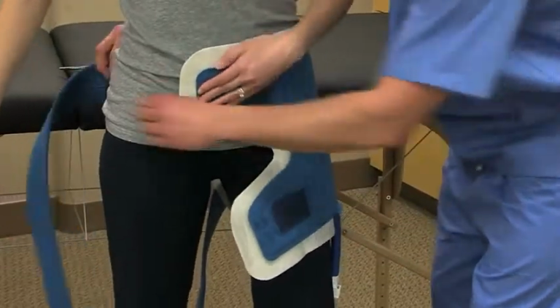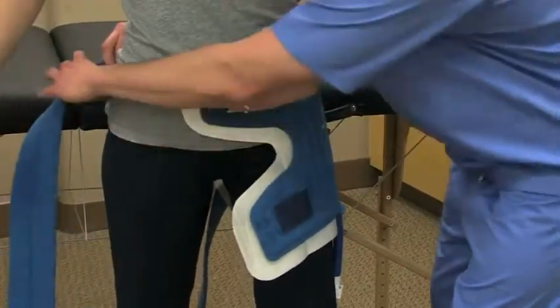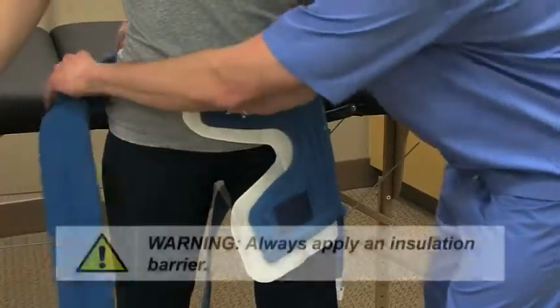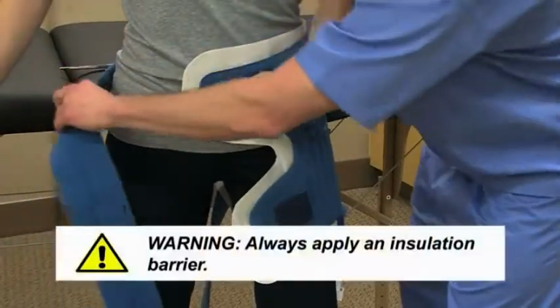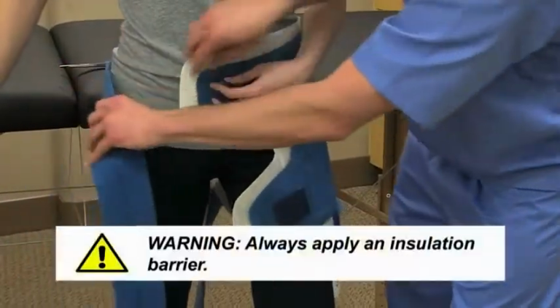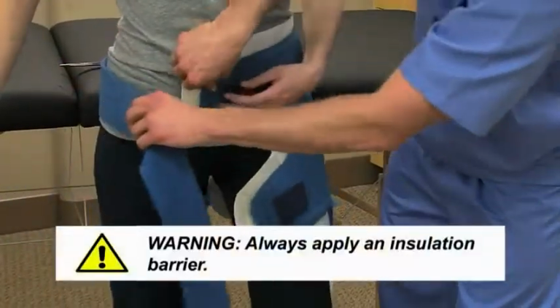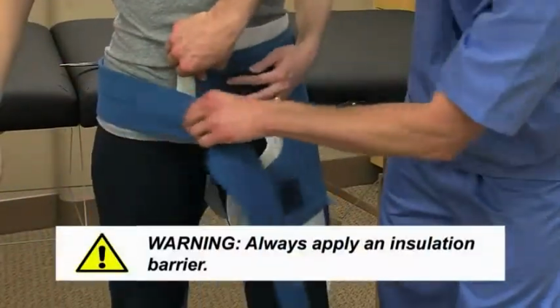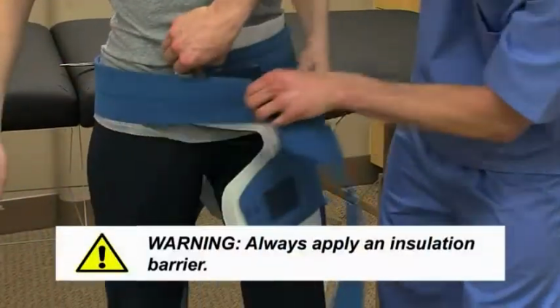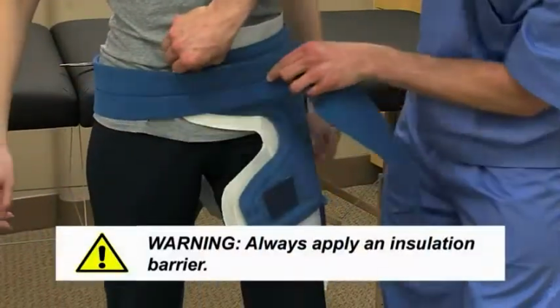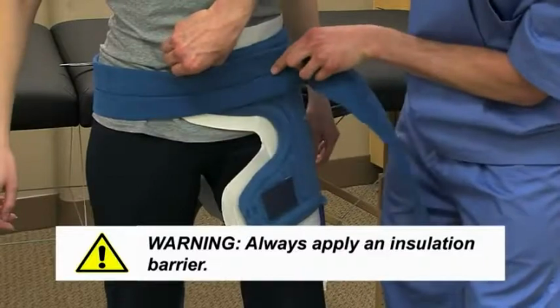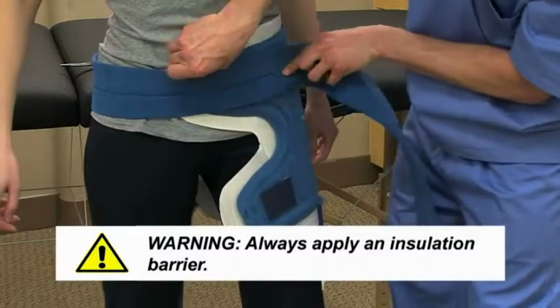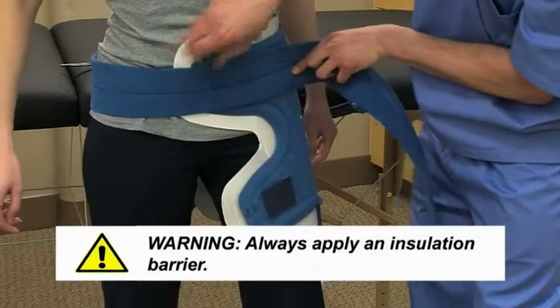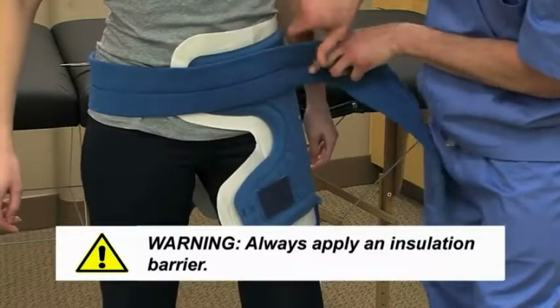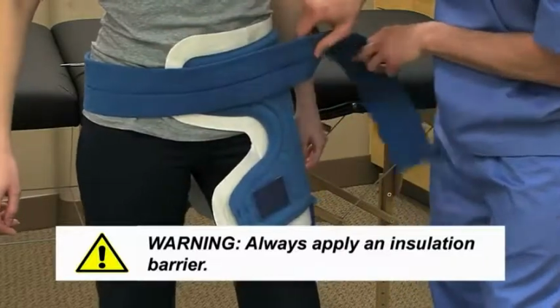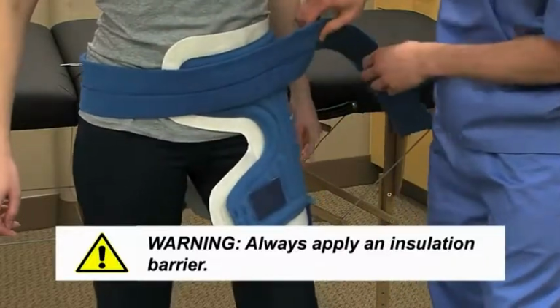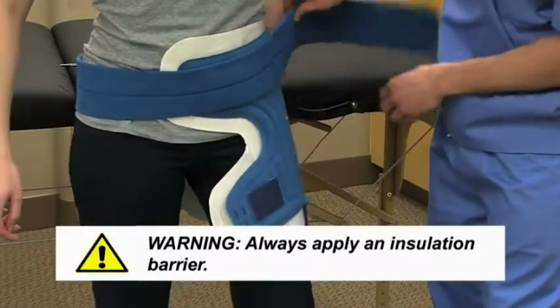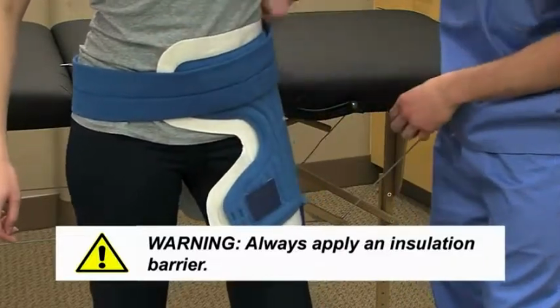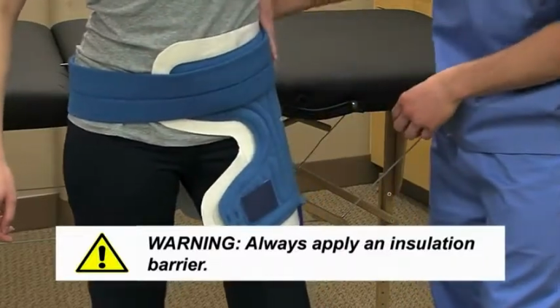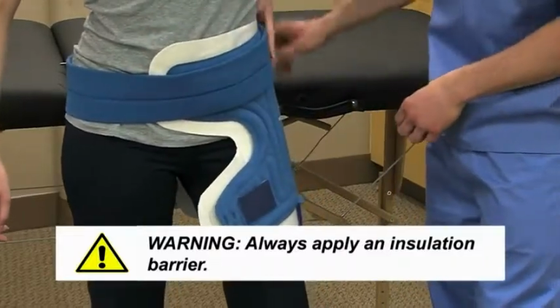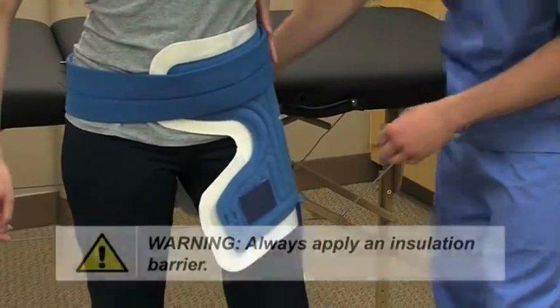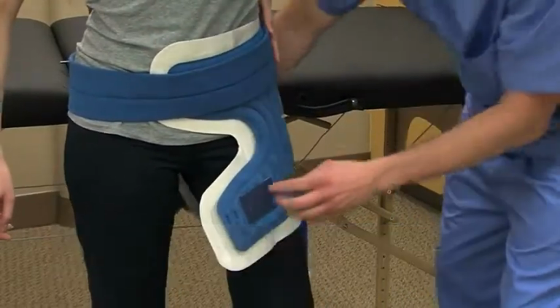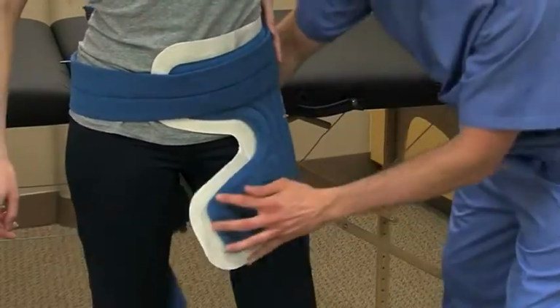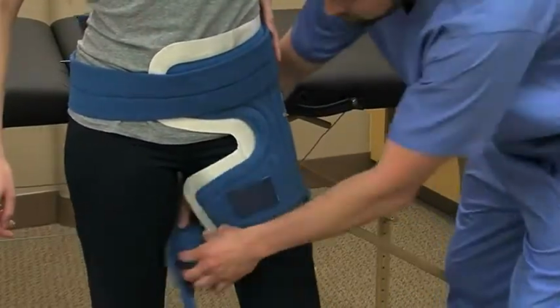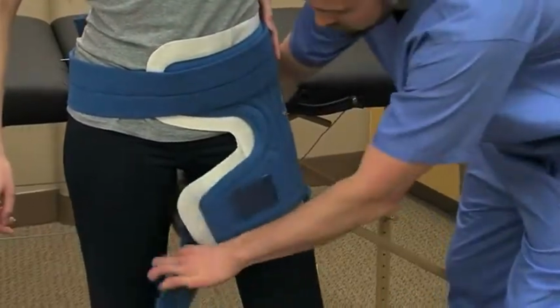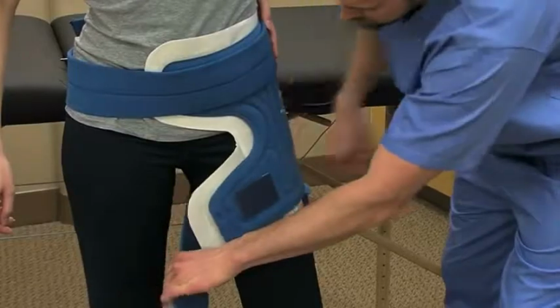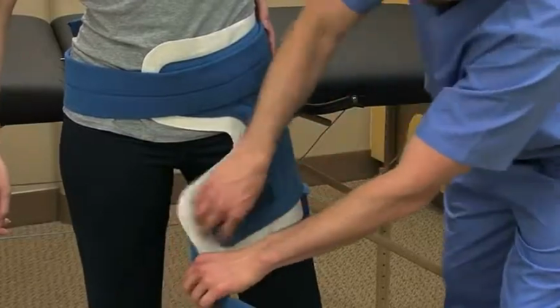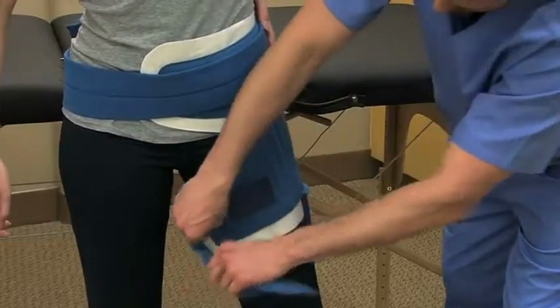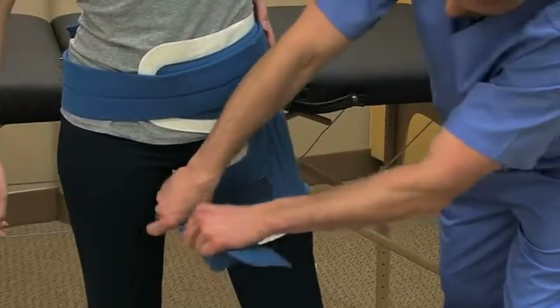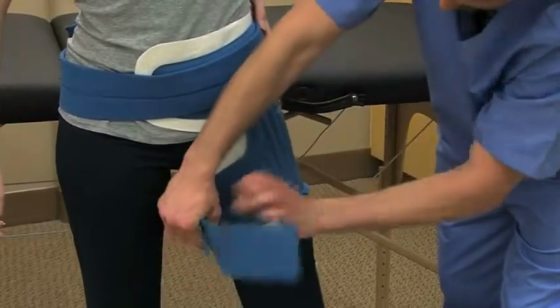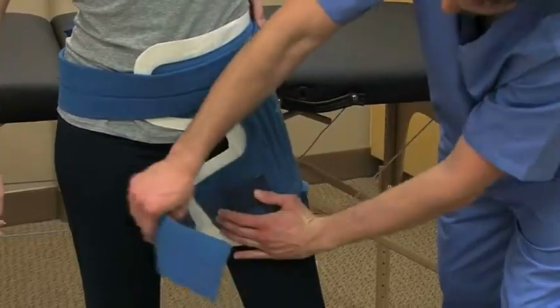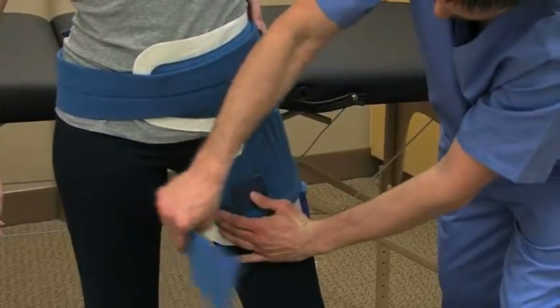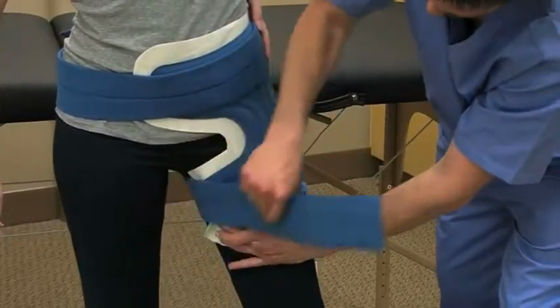To apply the pad, always use an insulation barrier that prevents the pad from directly touching the skin, like a Breg polar dressing, Webril, Curlix, cast padding, or an elastic bandage.